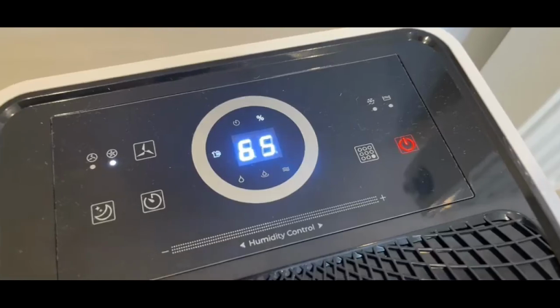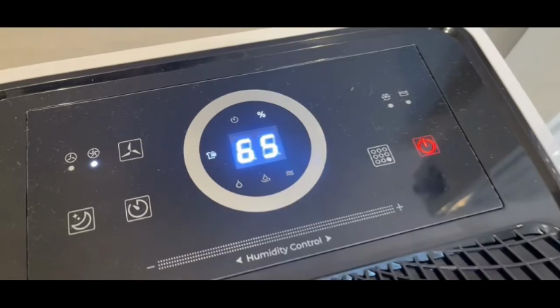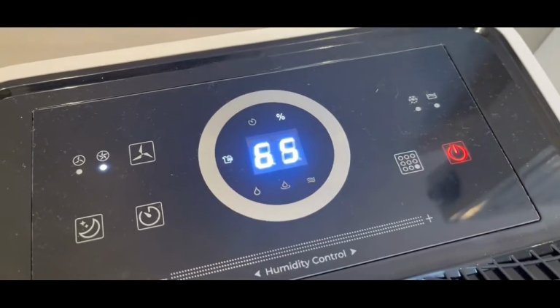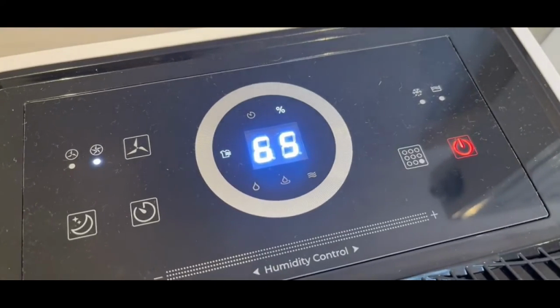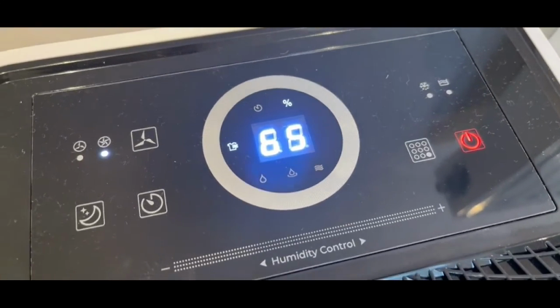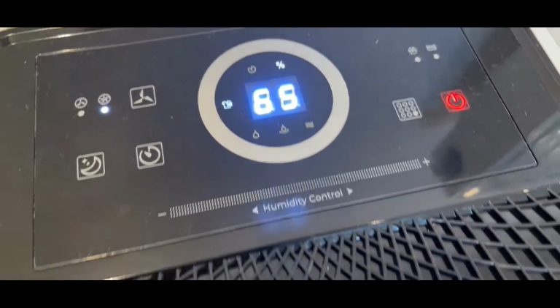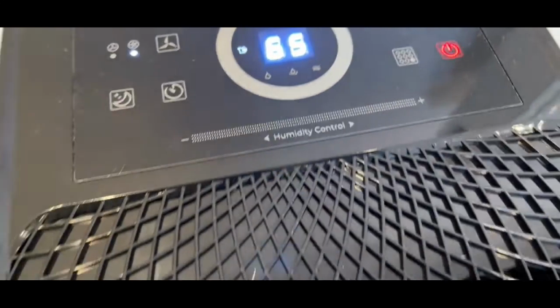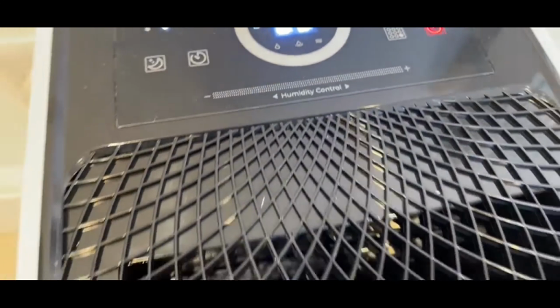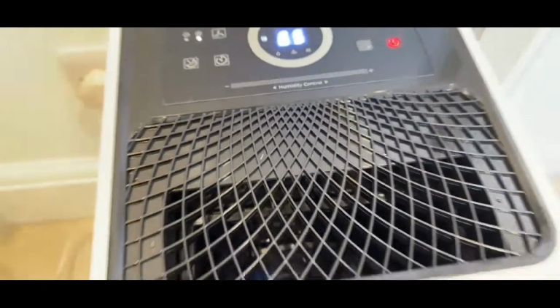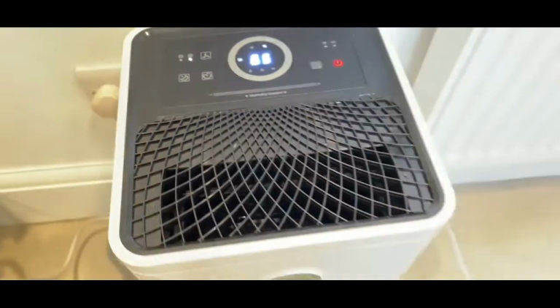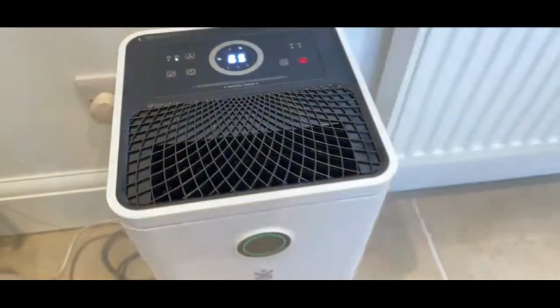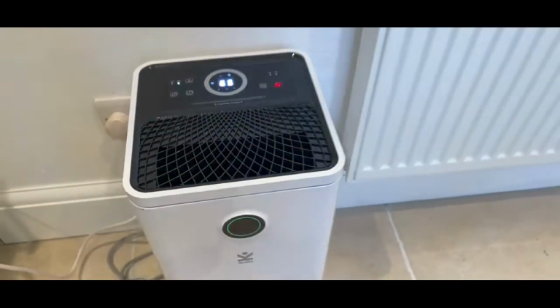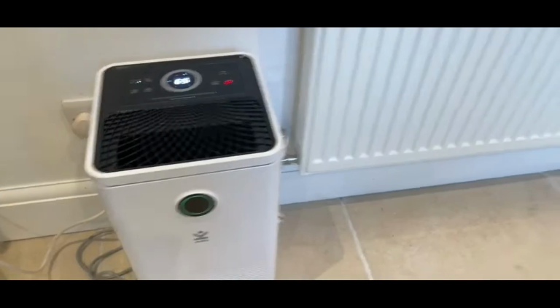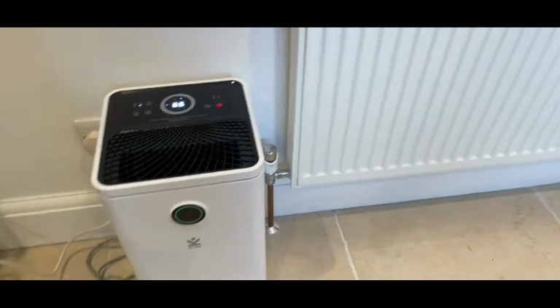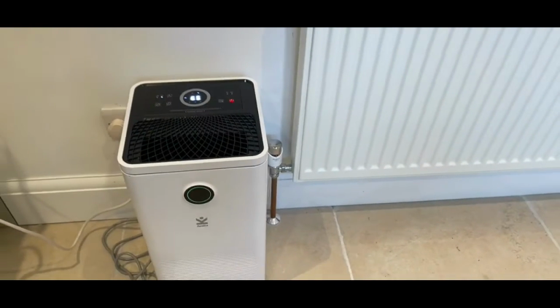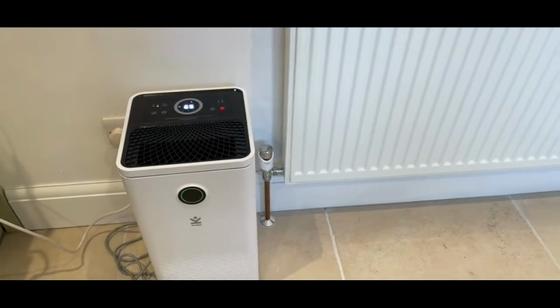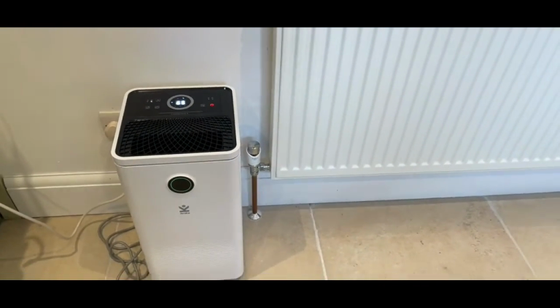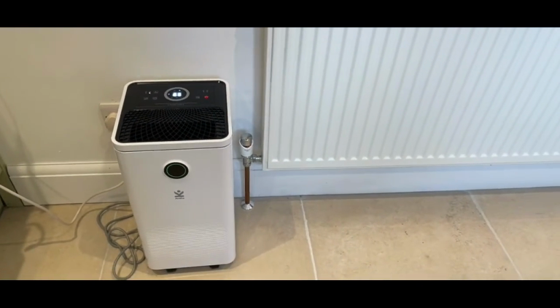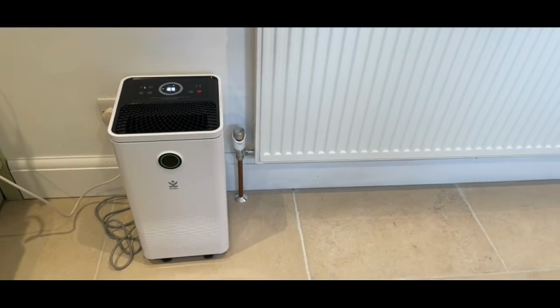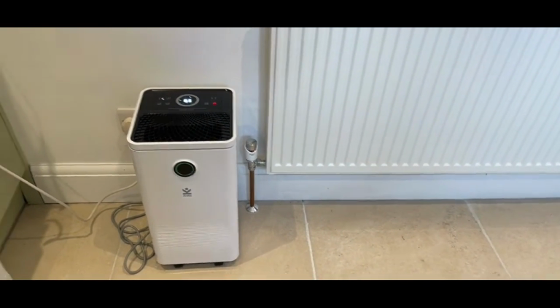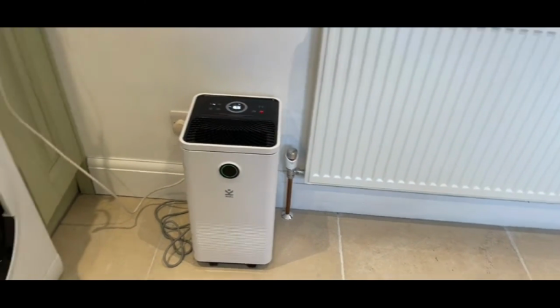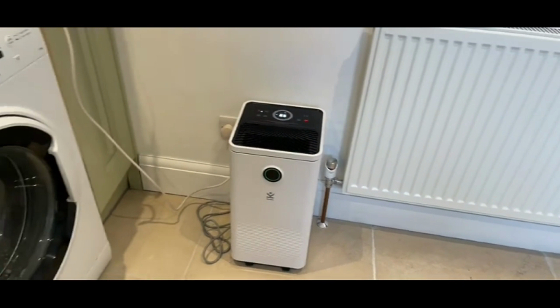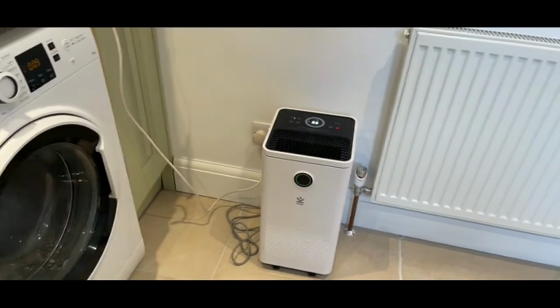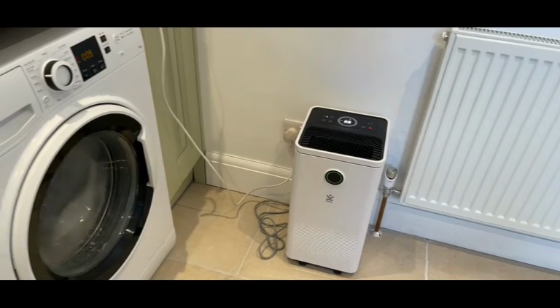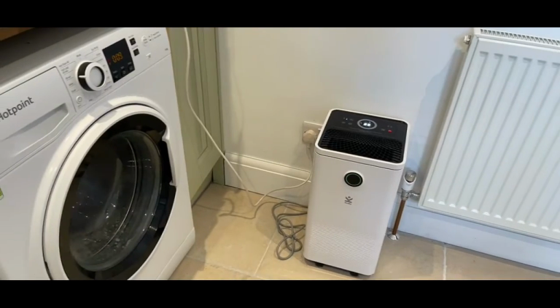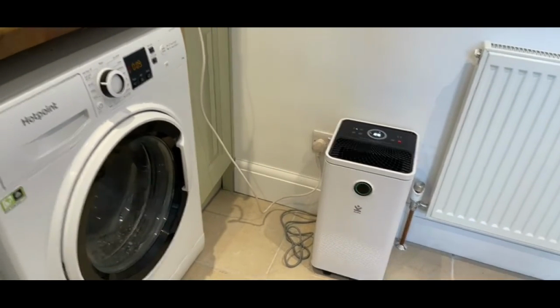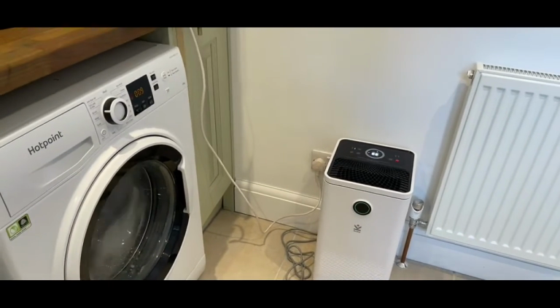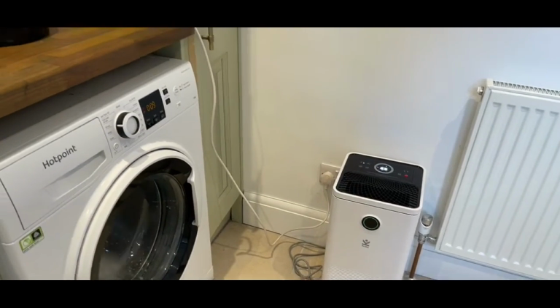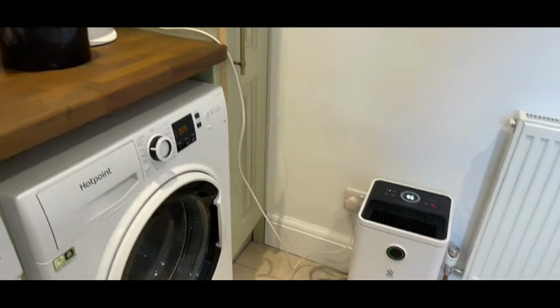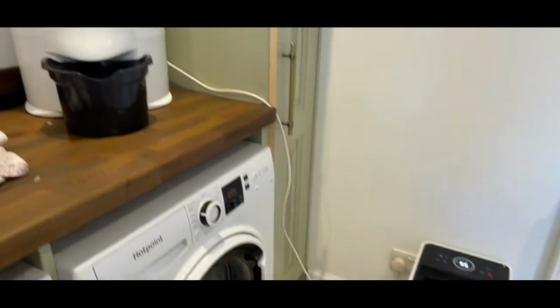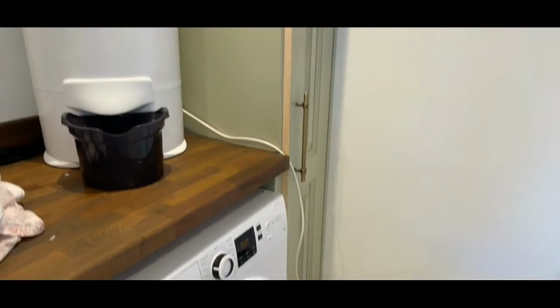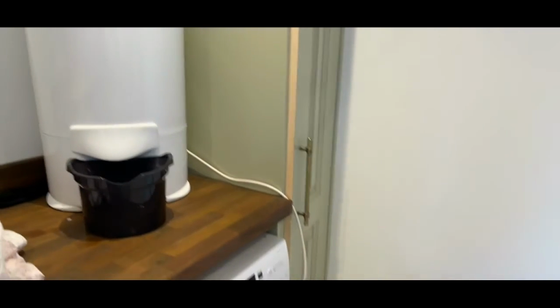This is a dehumidifier. It was put on the clothes drying setting. I popped it in my utility room and closed the door so it could be as efficient as possible. Just for reference, this is it in comparison size-wise next to the spin dryer.